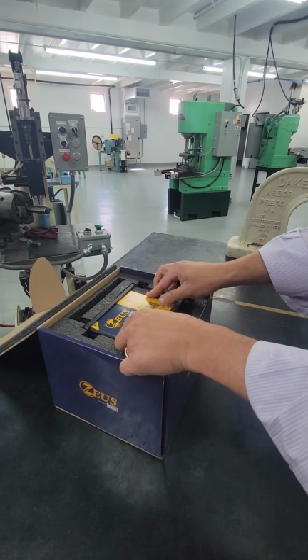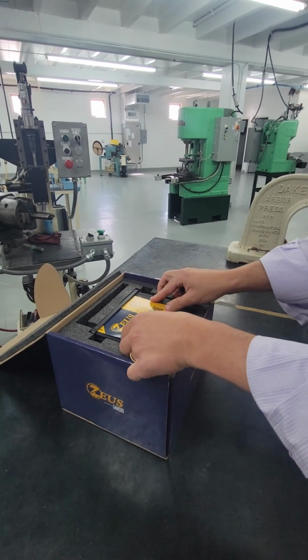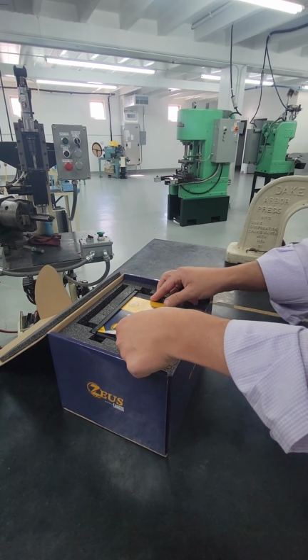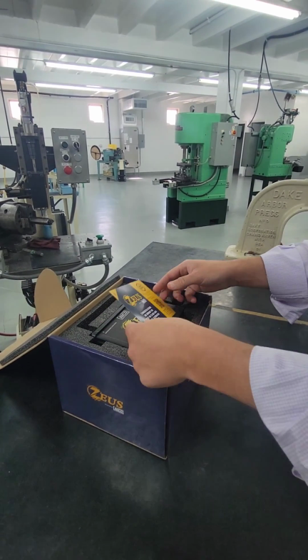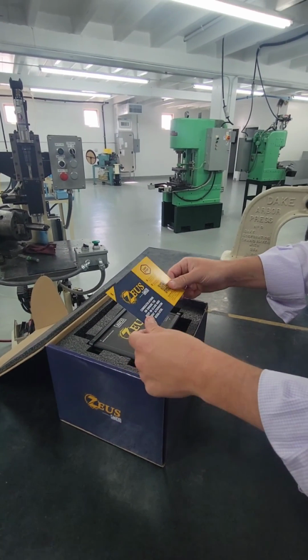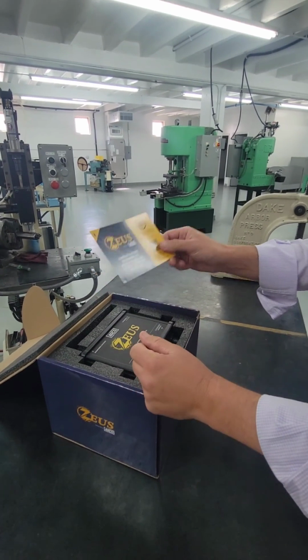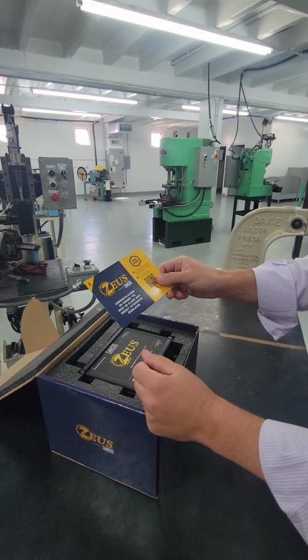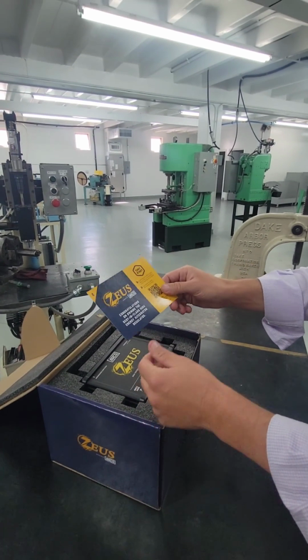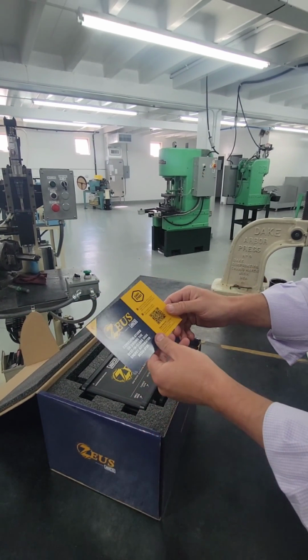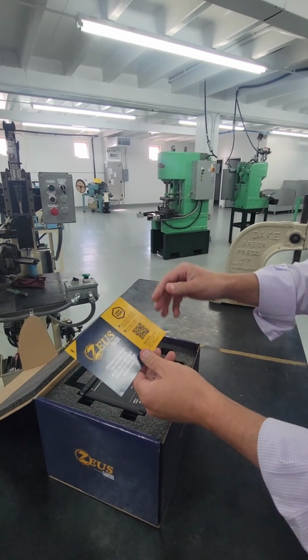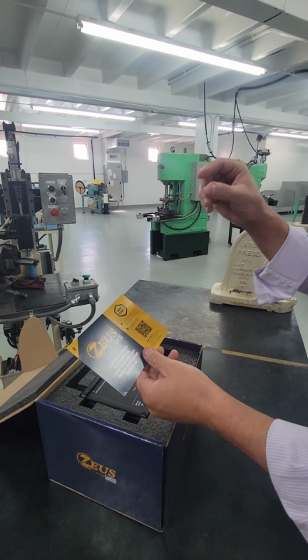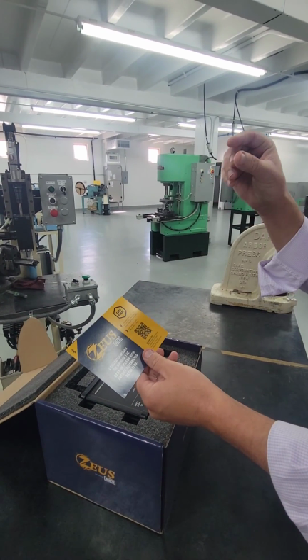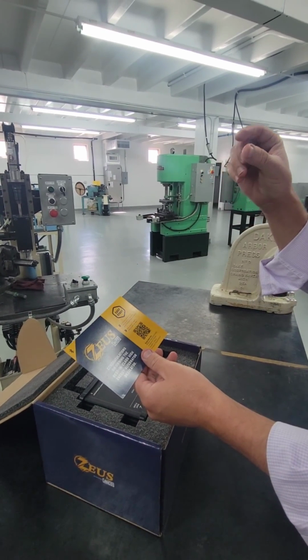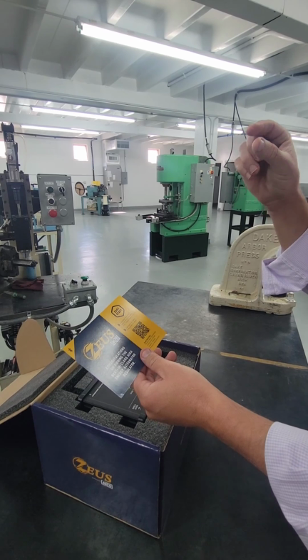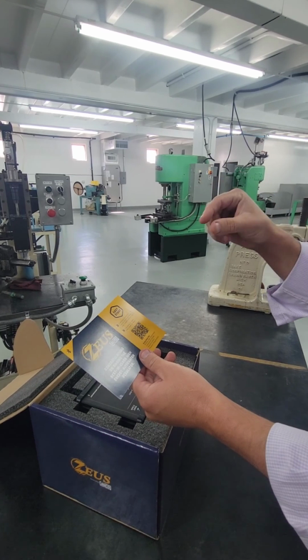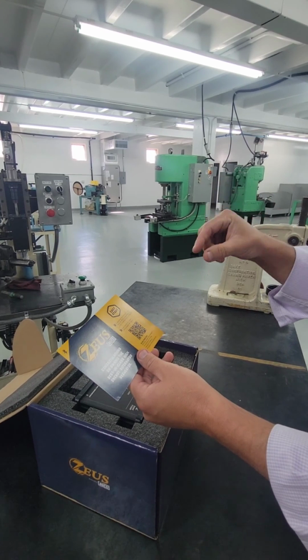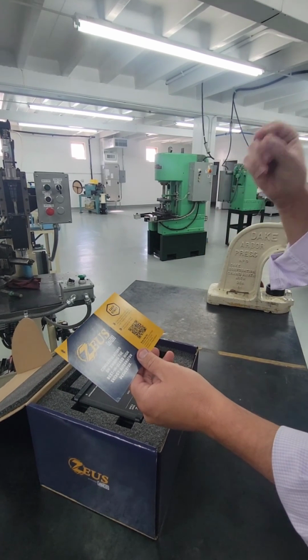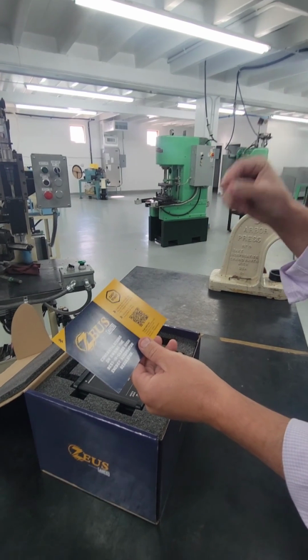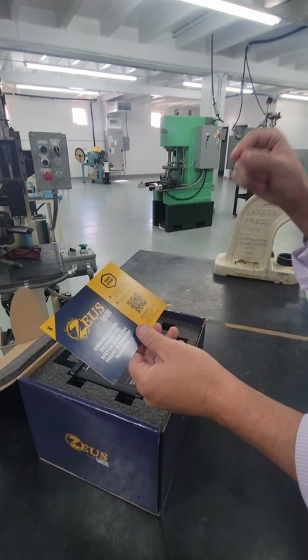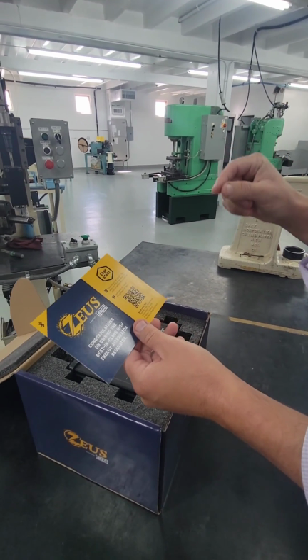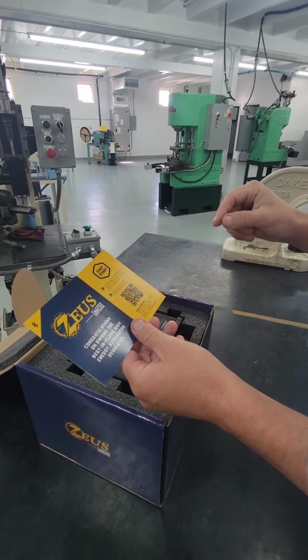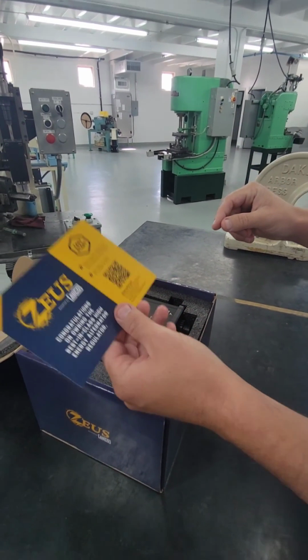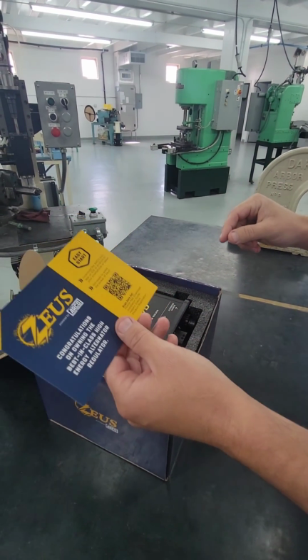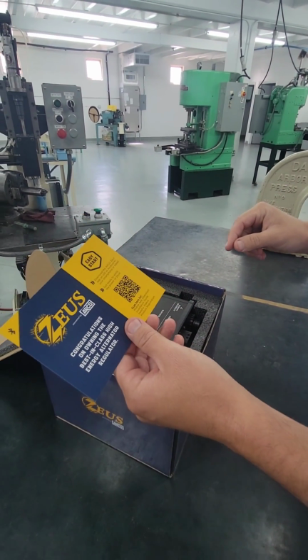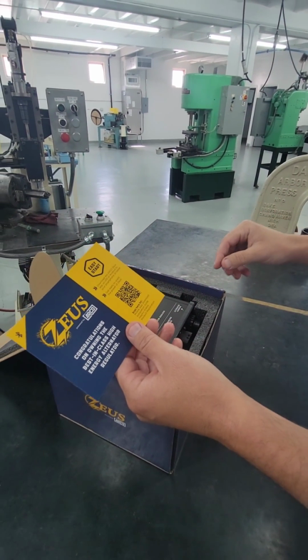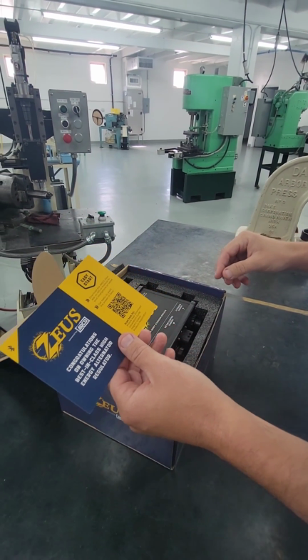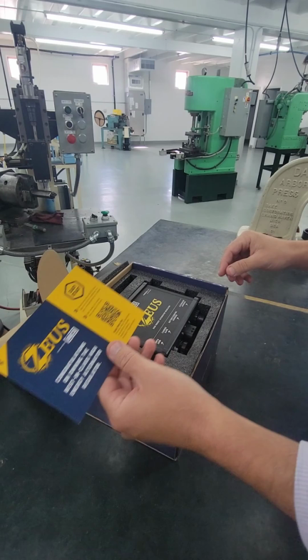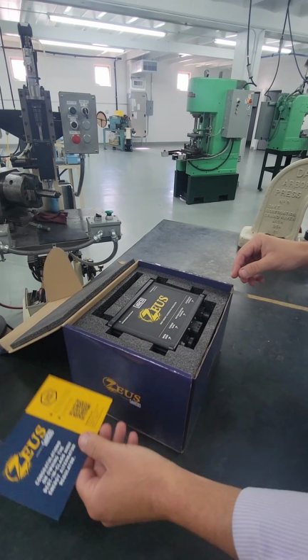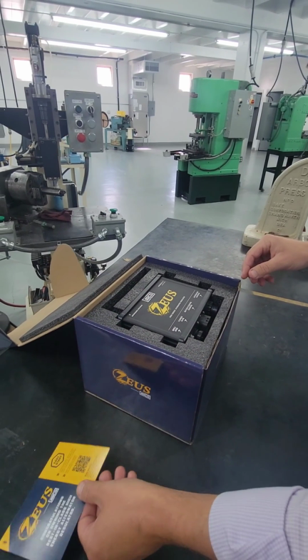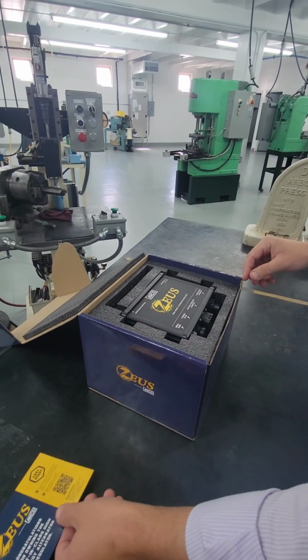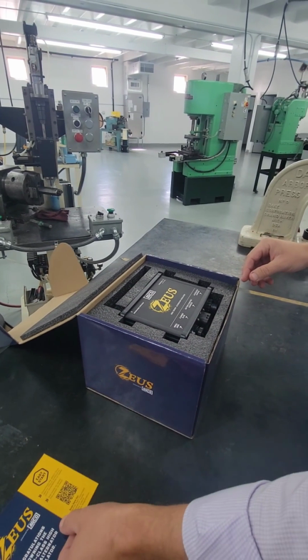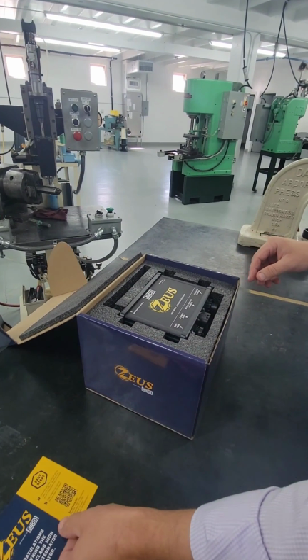First thing that comes to mind: you've got an easy start guide. The QR code is going to take you to the landing page where you've got the mobile app, the installation guide, and some helpful videos for use, installation, and configuration.